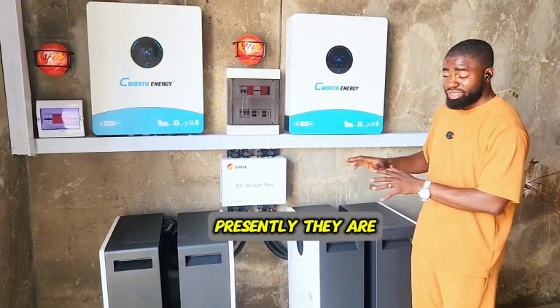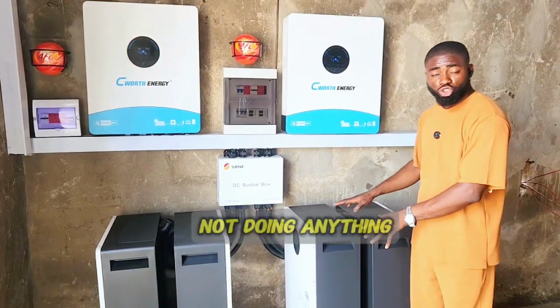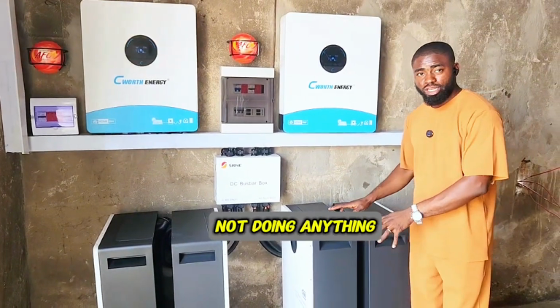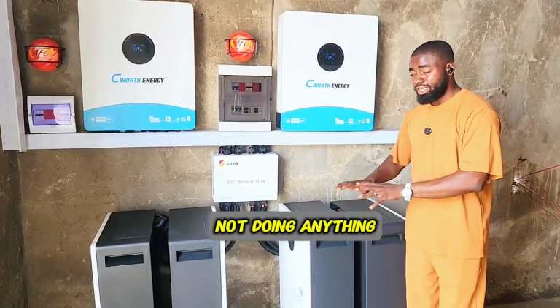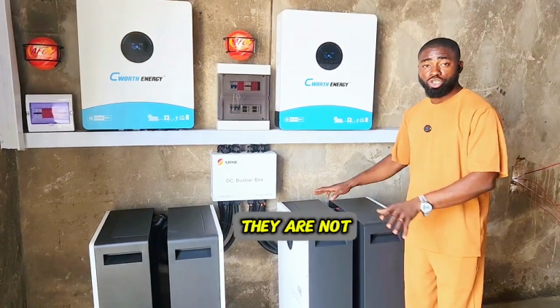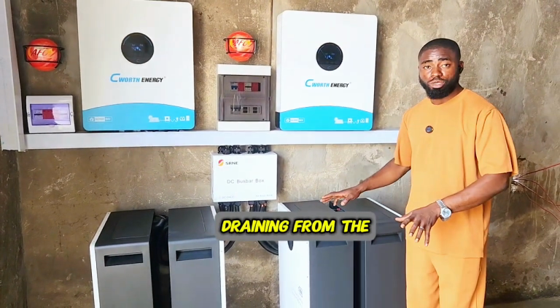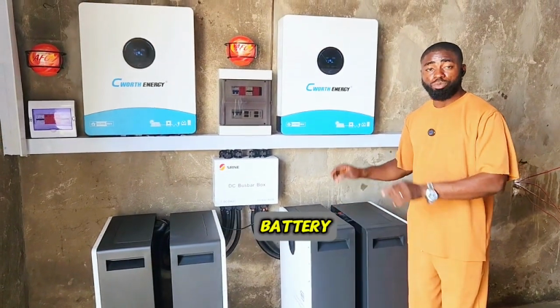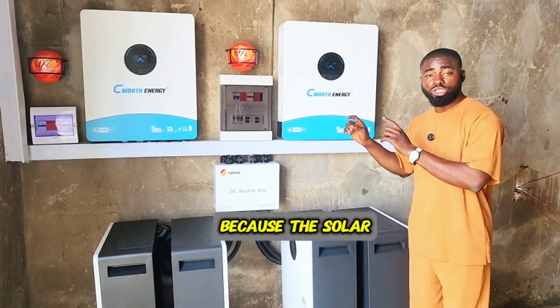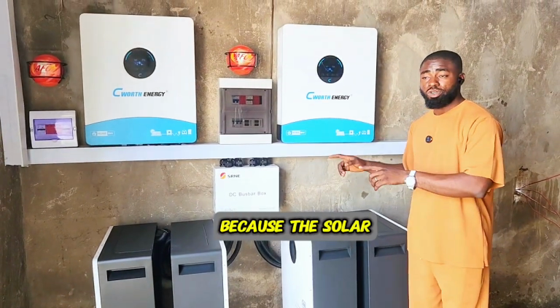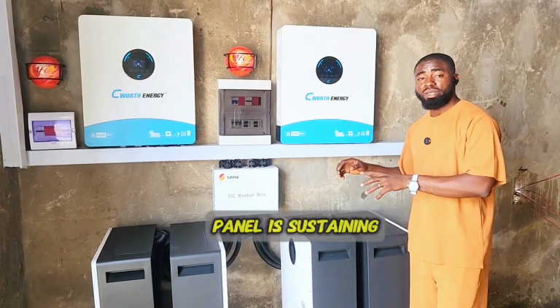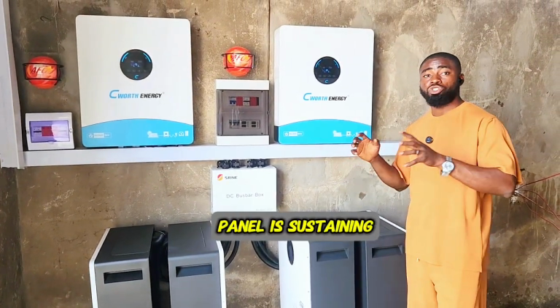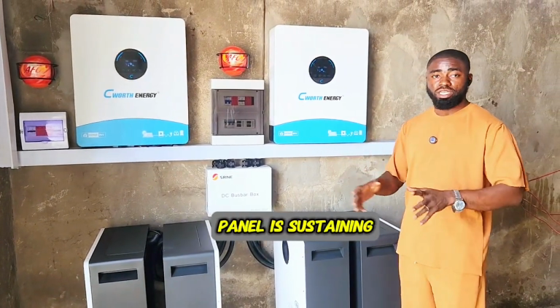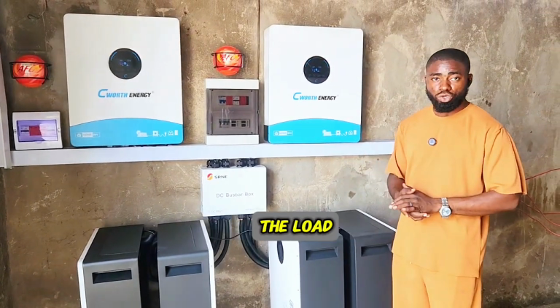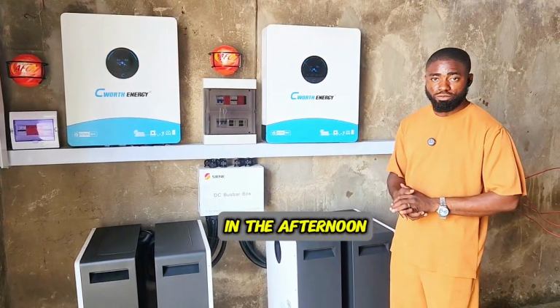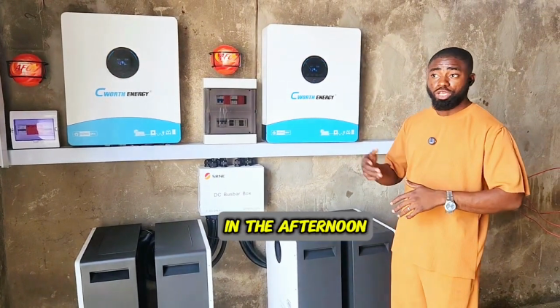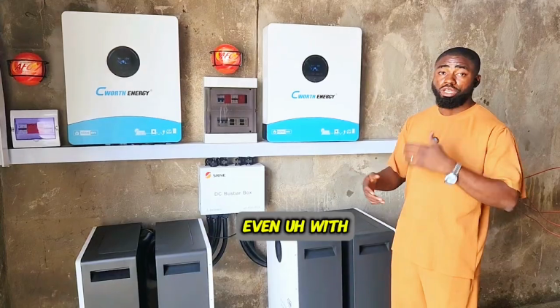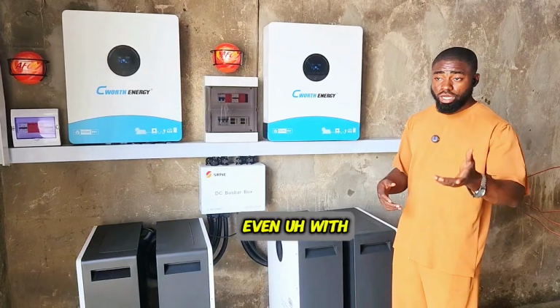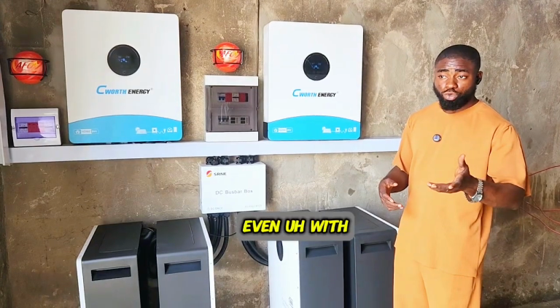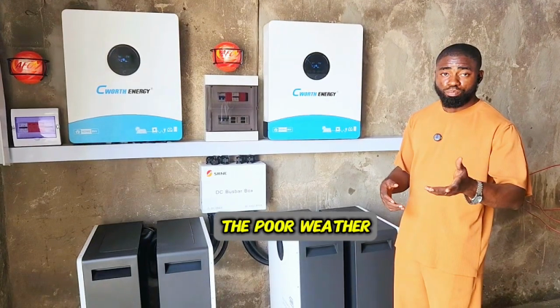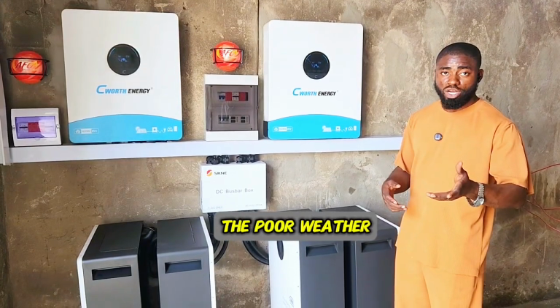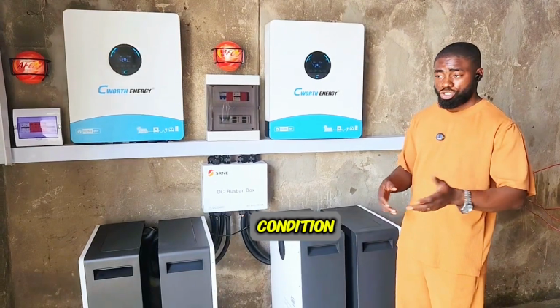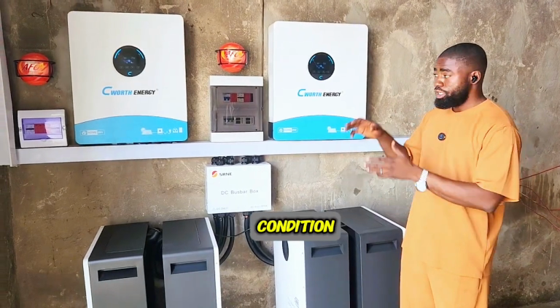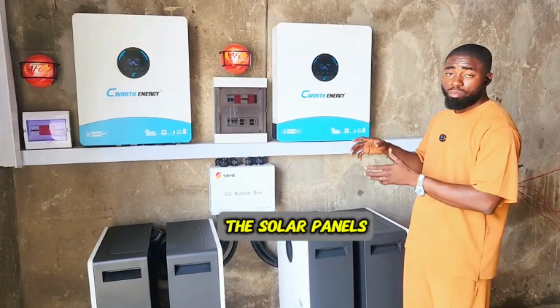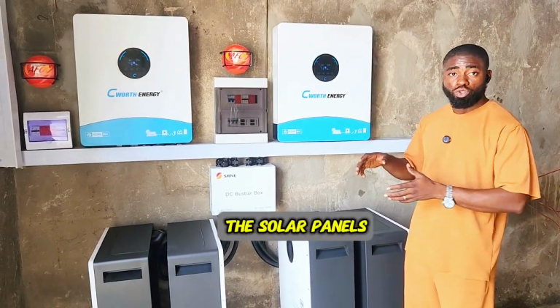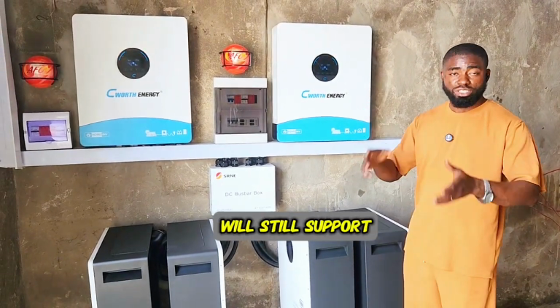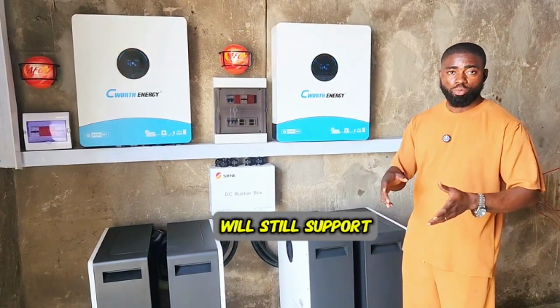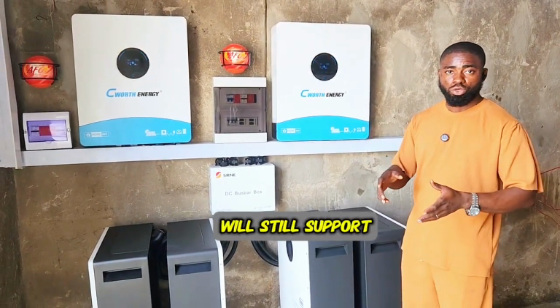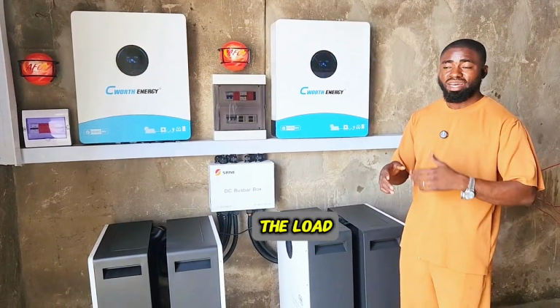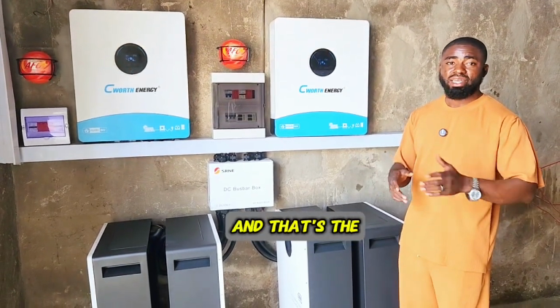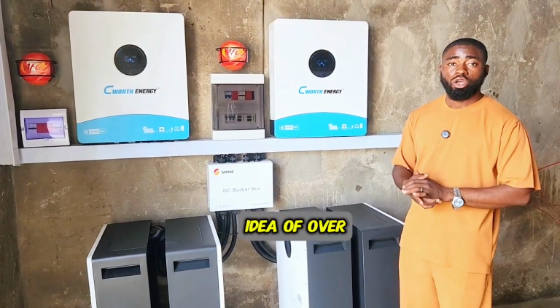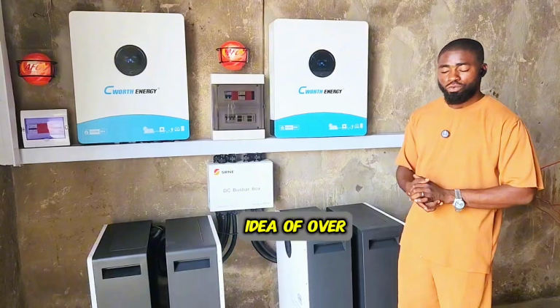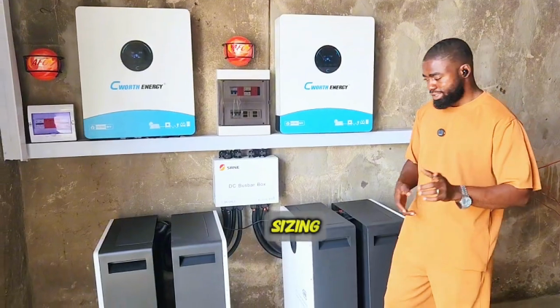Presently the batteries are not draining because the solar panels are sustaining the load in the afternoon. Even with the poor weather condition, the solar panels still support the load — and that's the idea of oversizing.